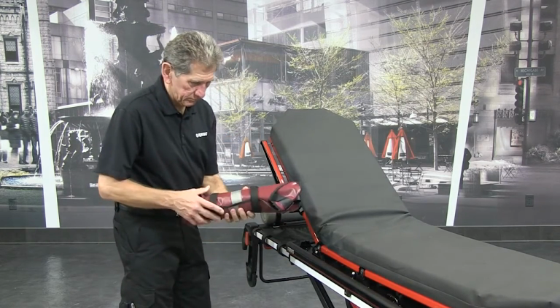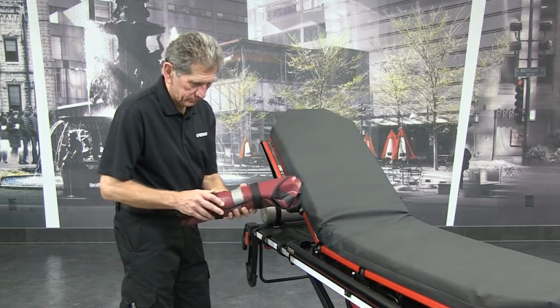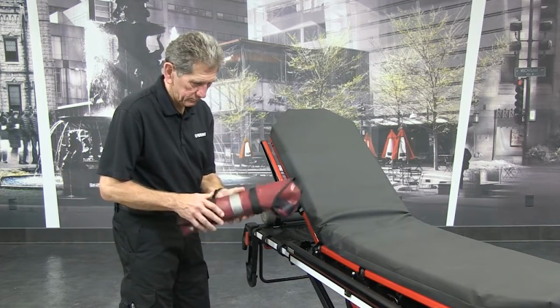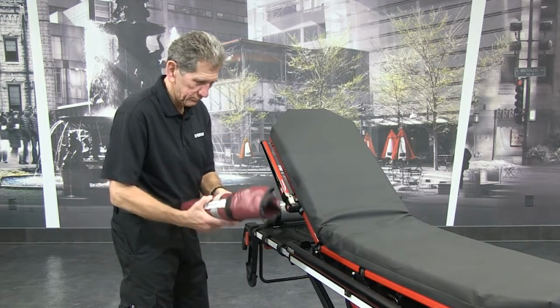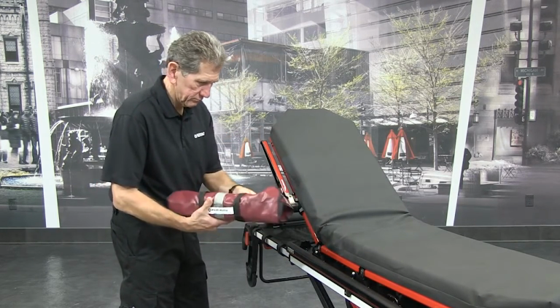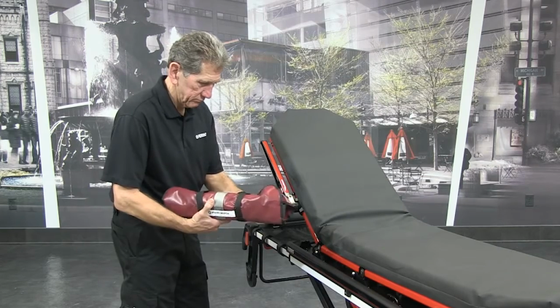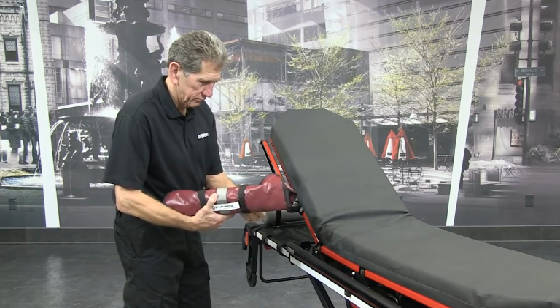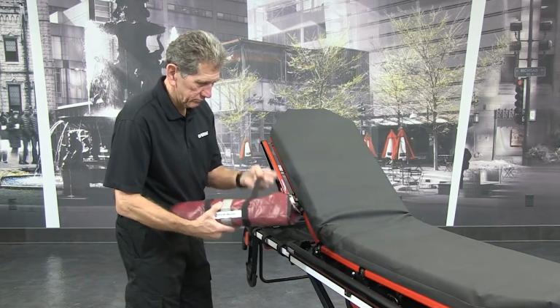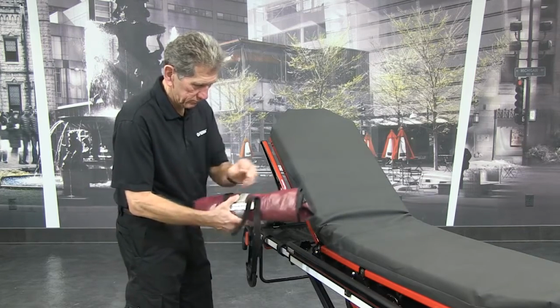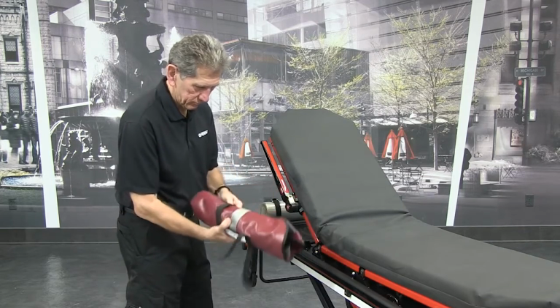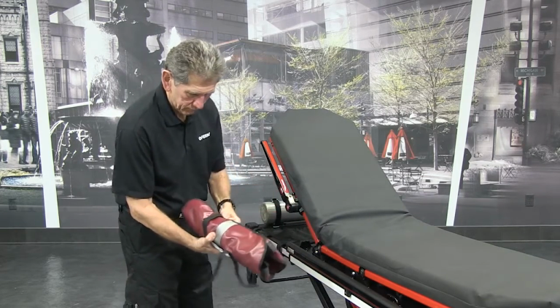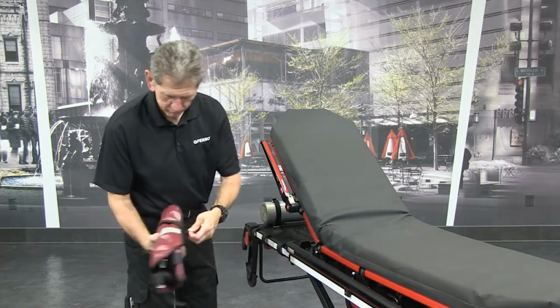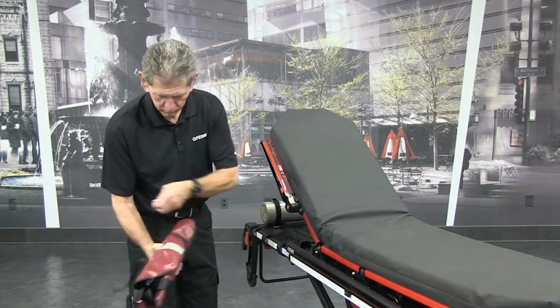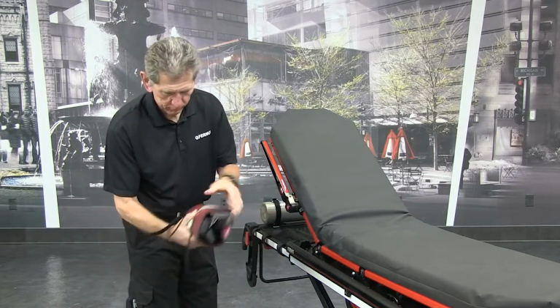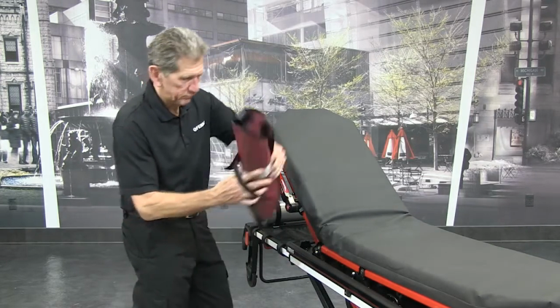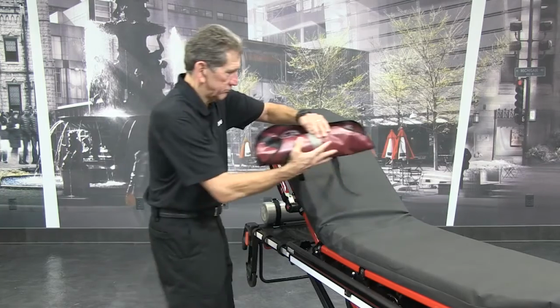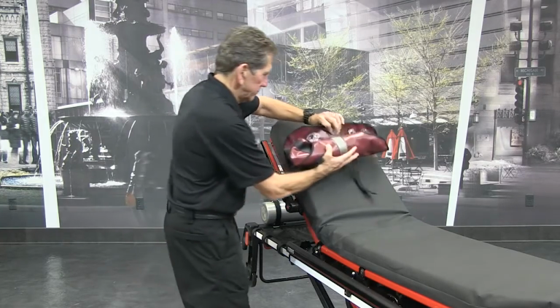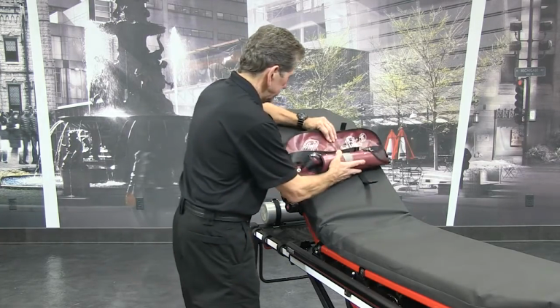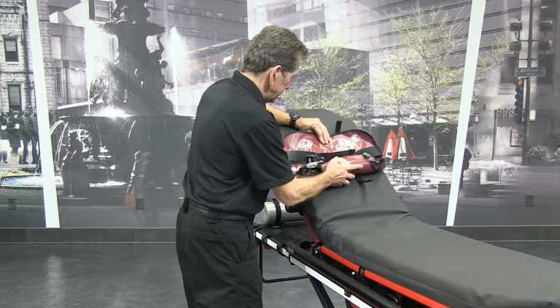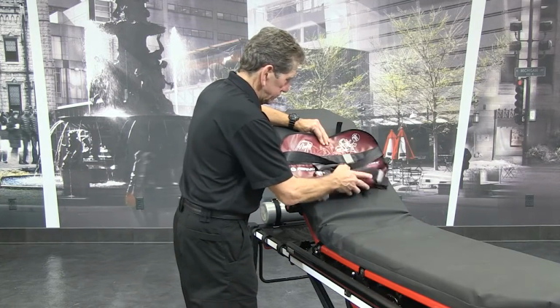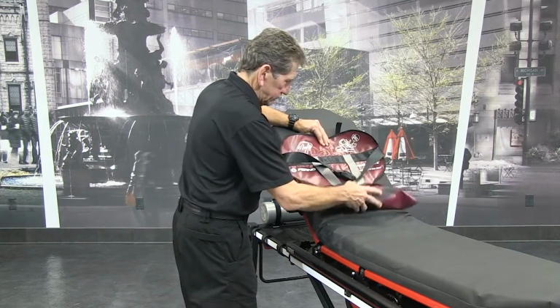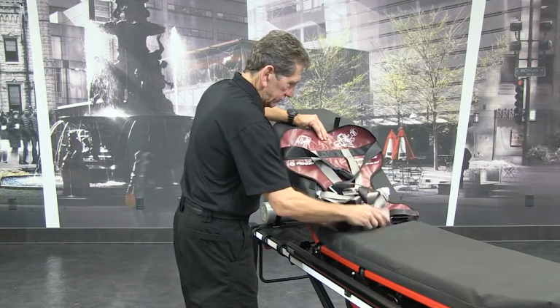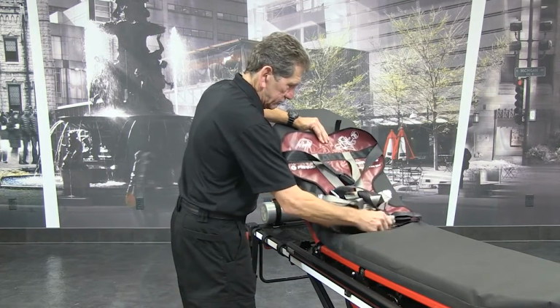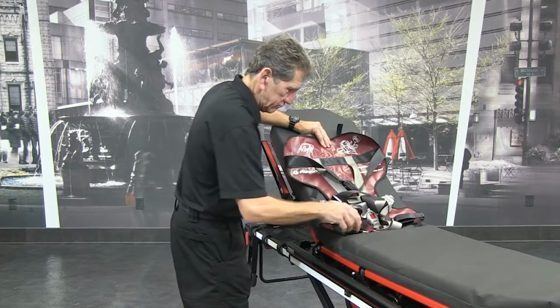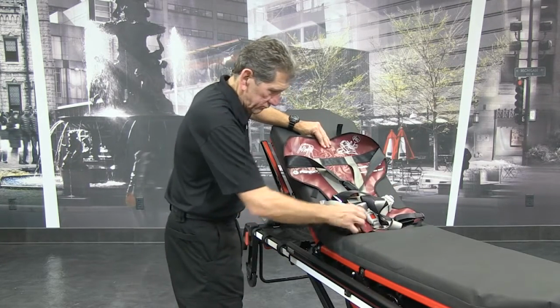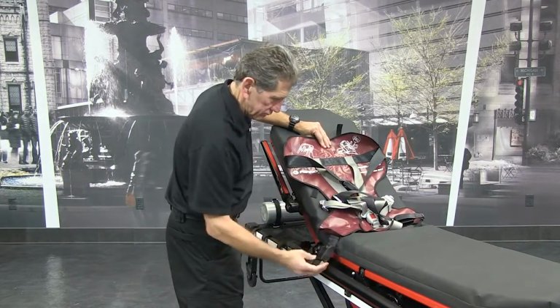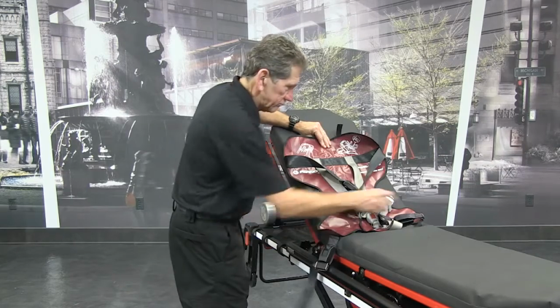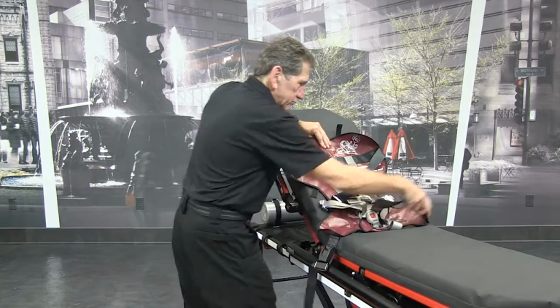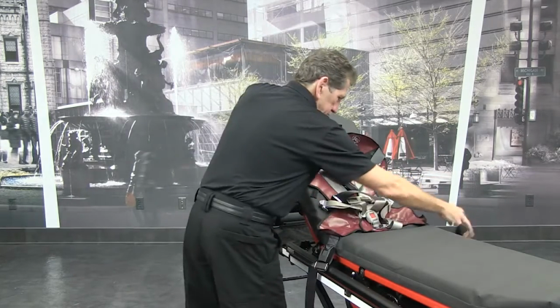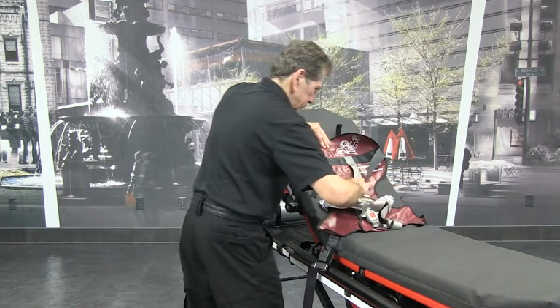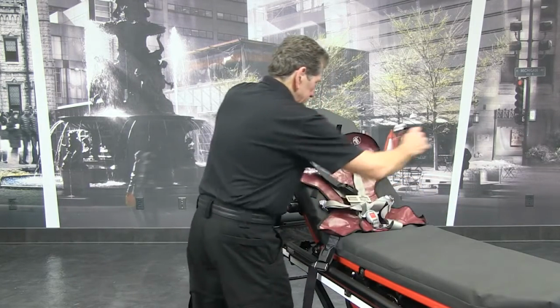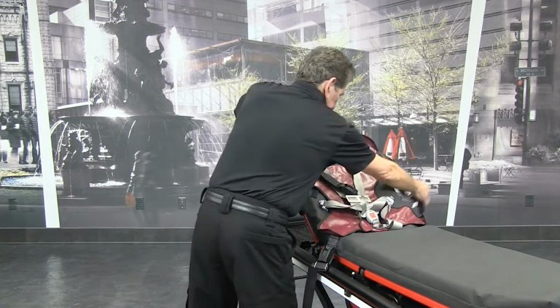Unroll the PDMATE and spread it flat on the cot mattress and extend the straps. Center the PDMATE left to right and position it with the black backrest strap at the point where you expect the patient's shoulders to rest.